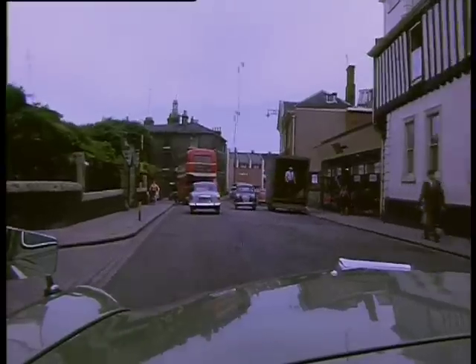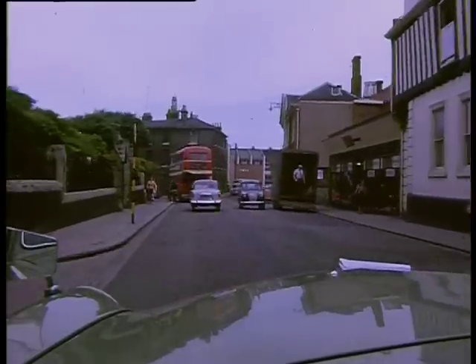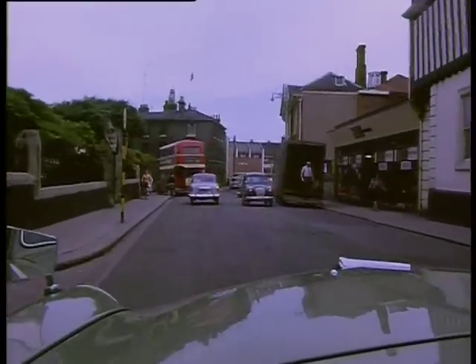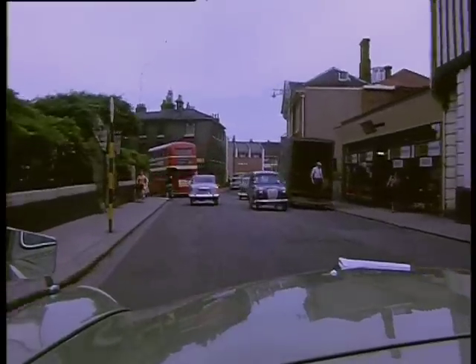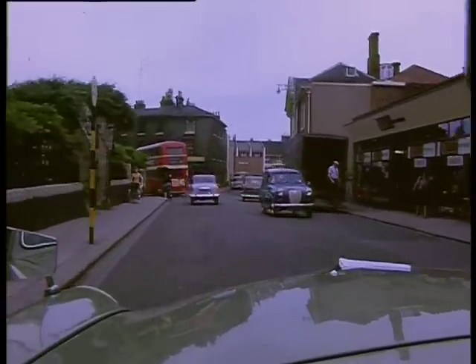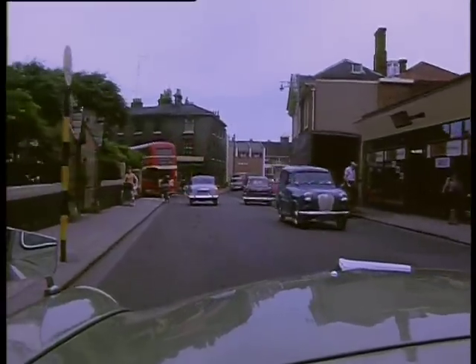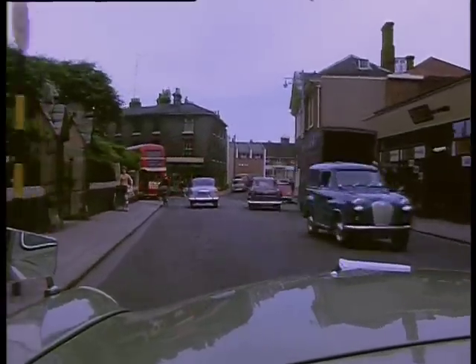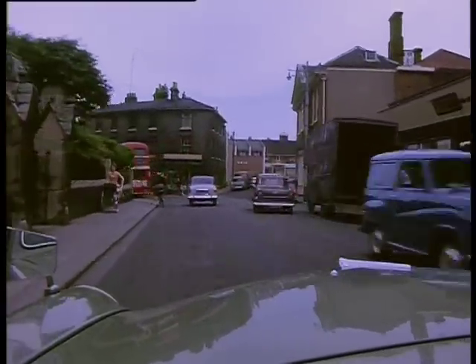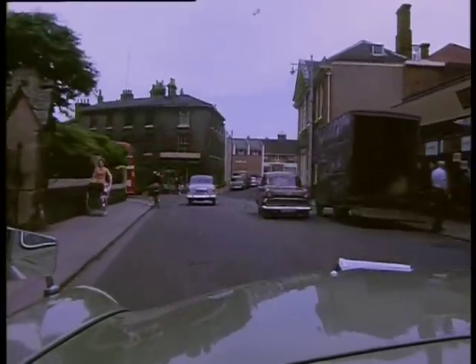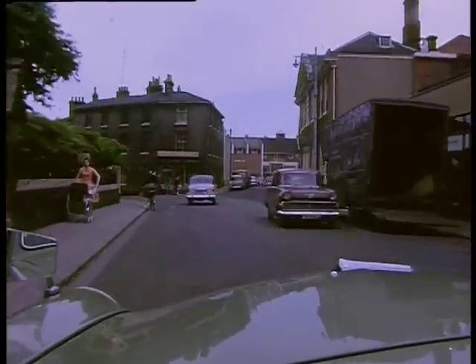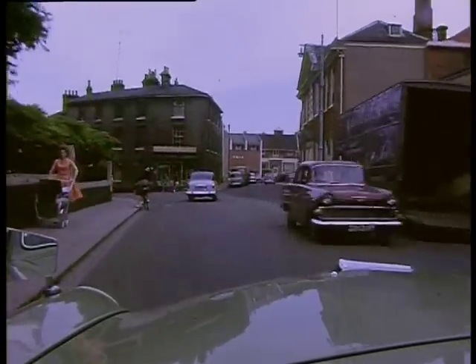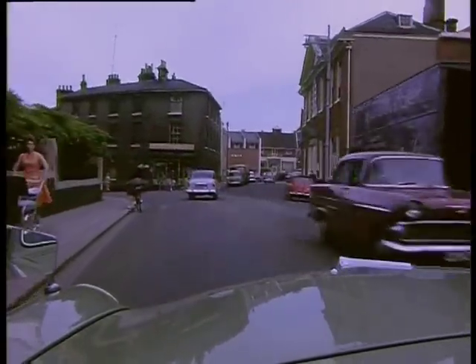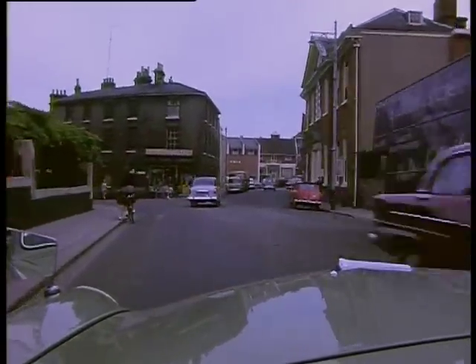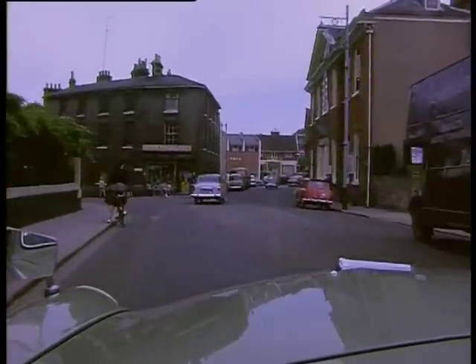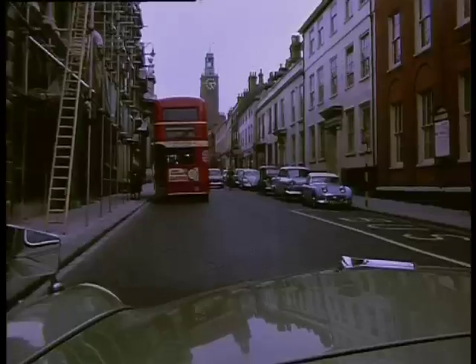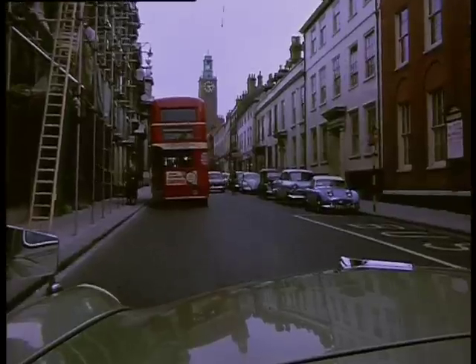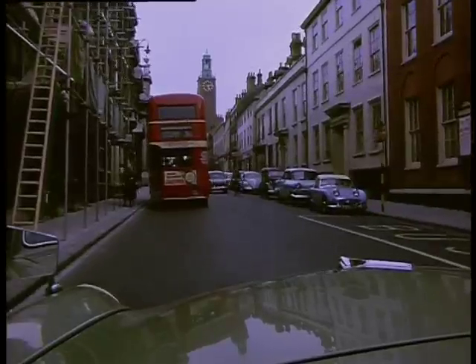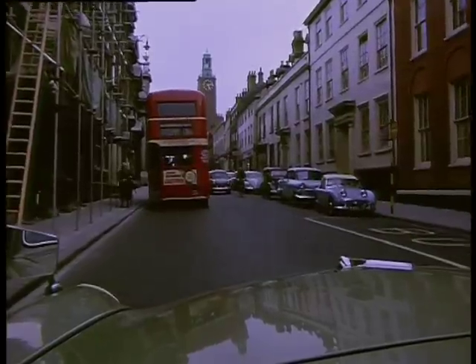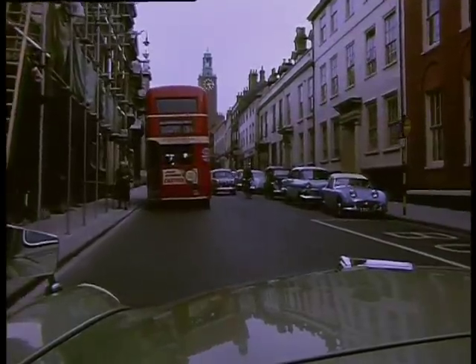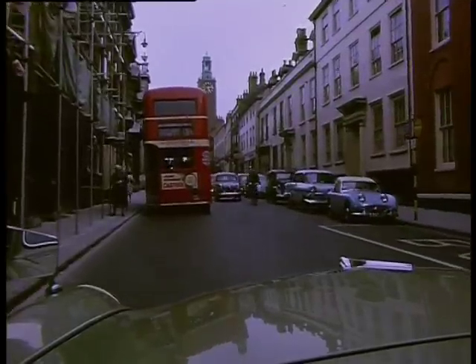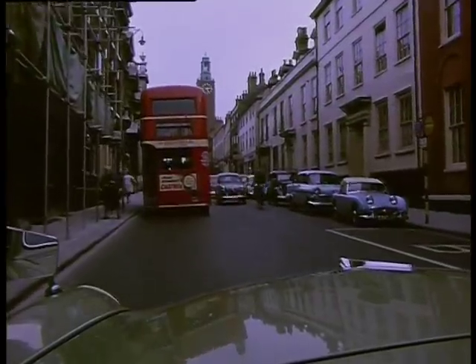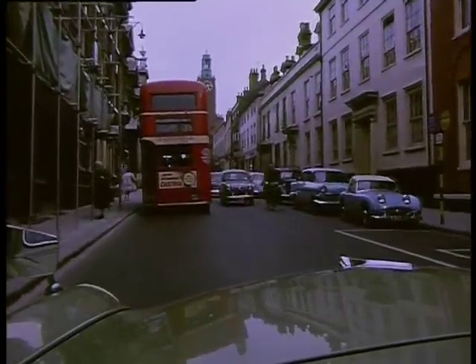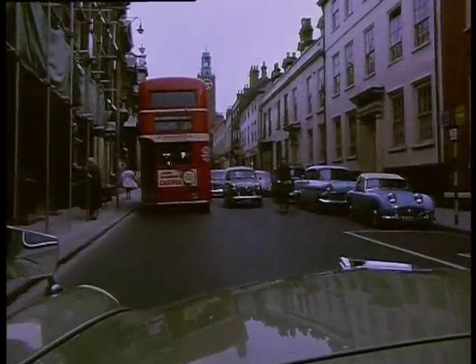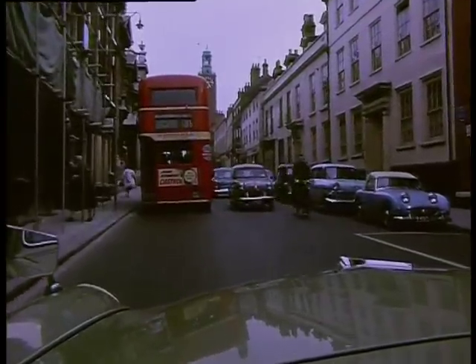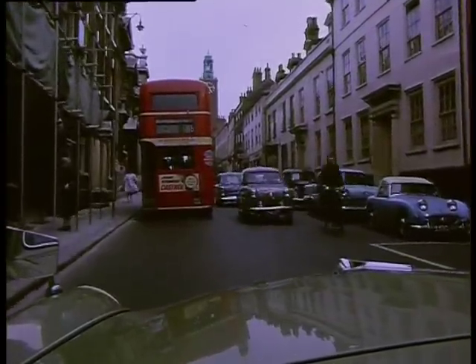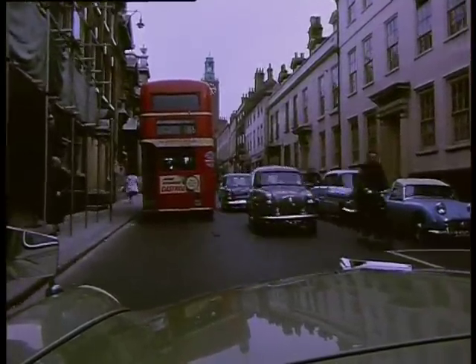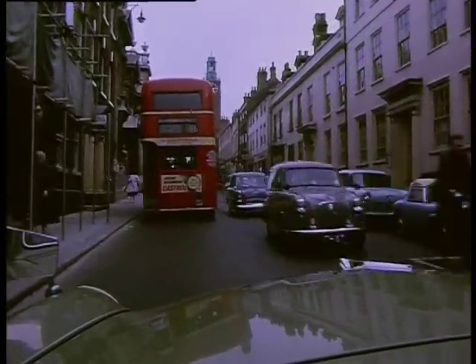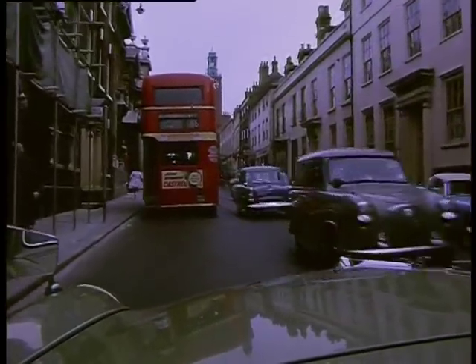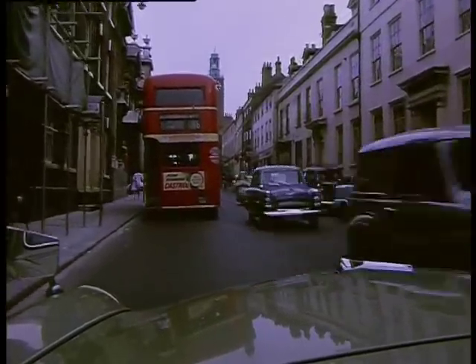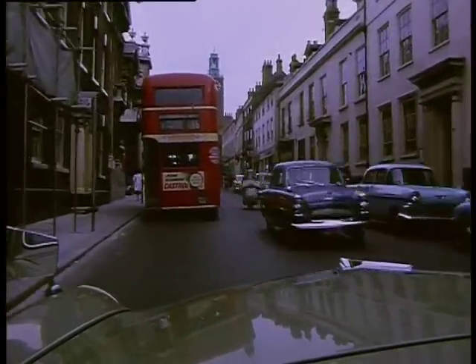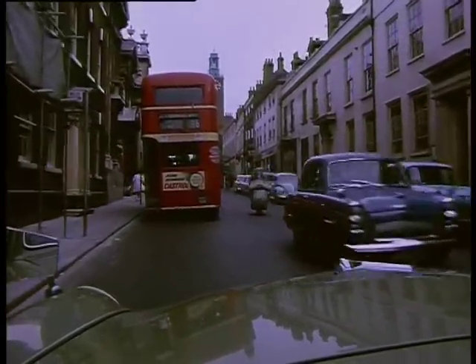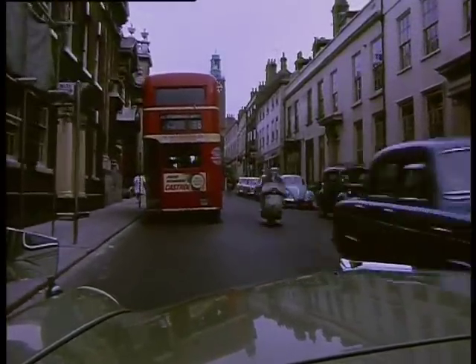Our journey starts in Cleveland Street as we head towards St Giles. It is still clearly recognisable as nothing much has changed.